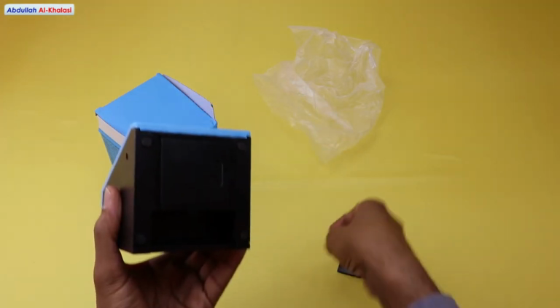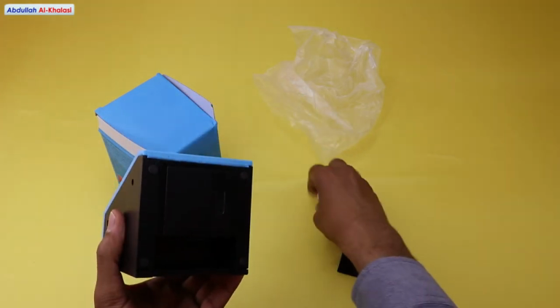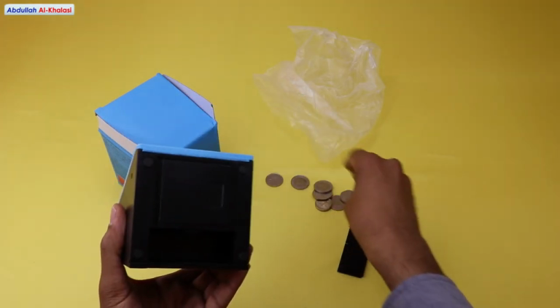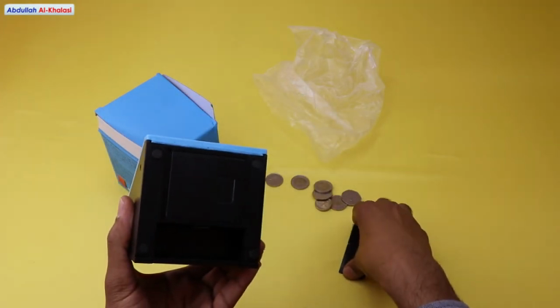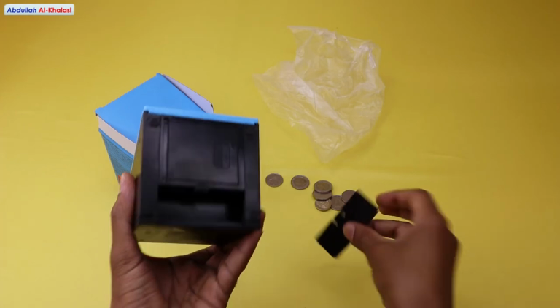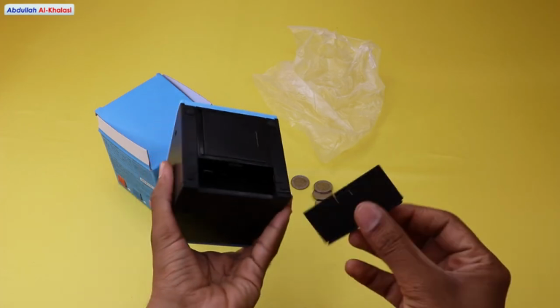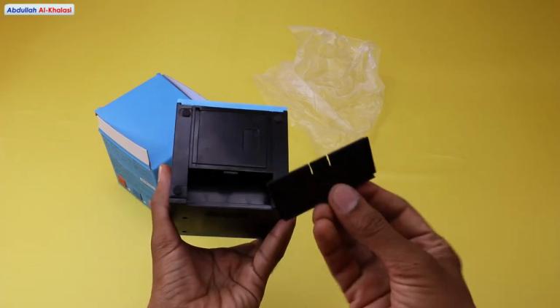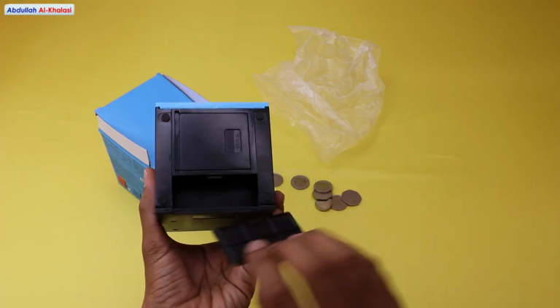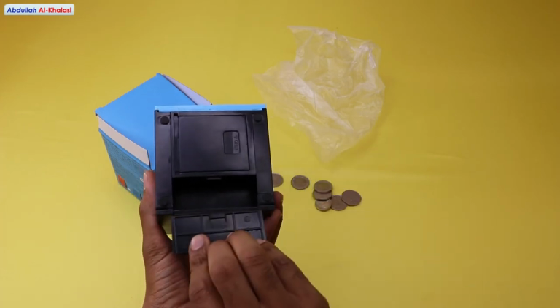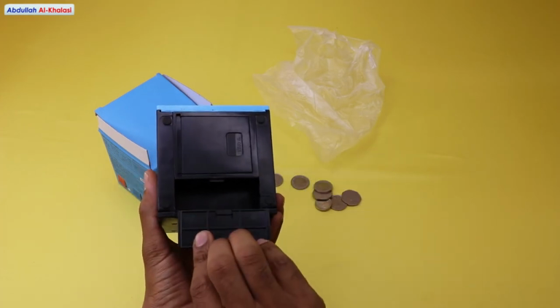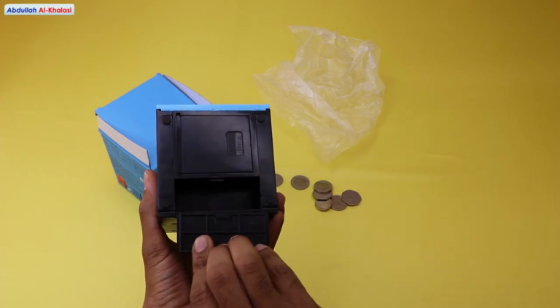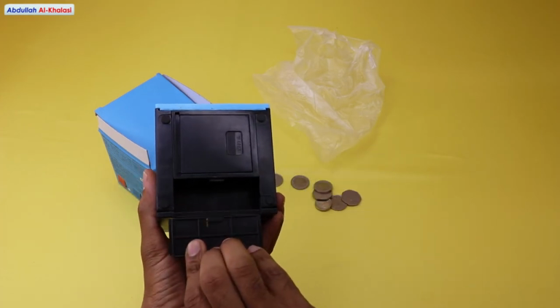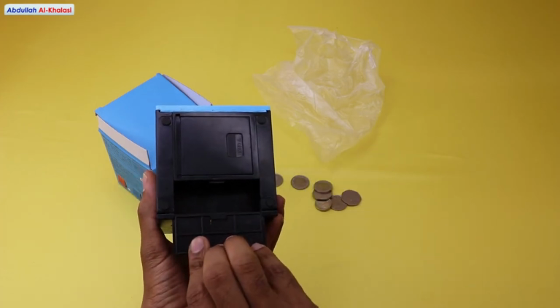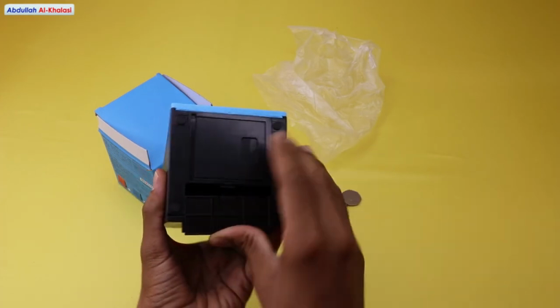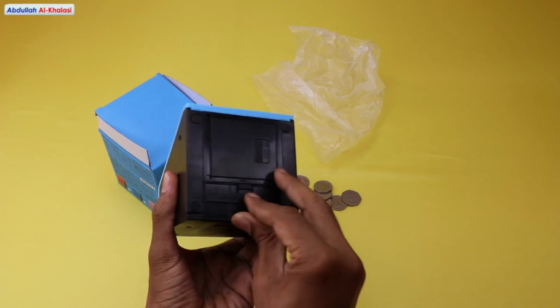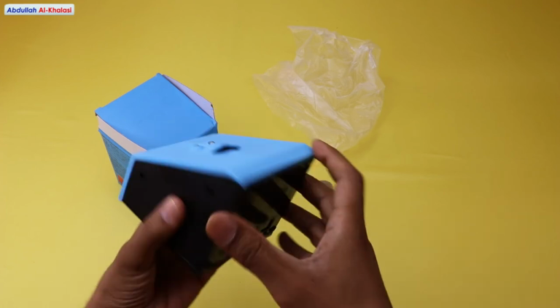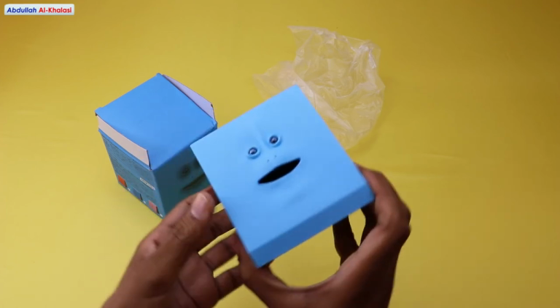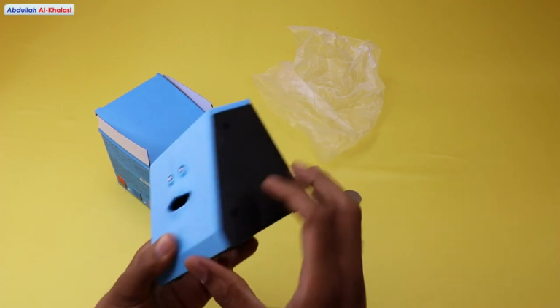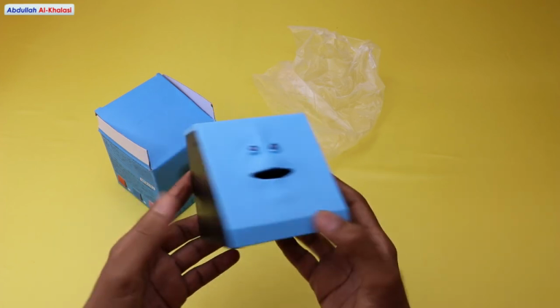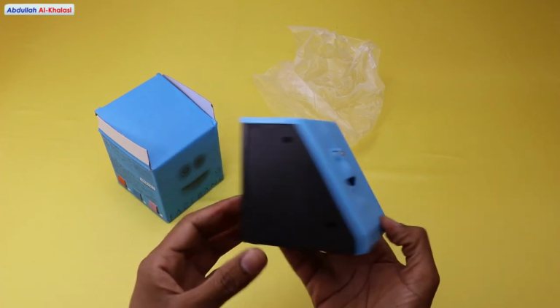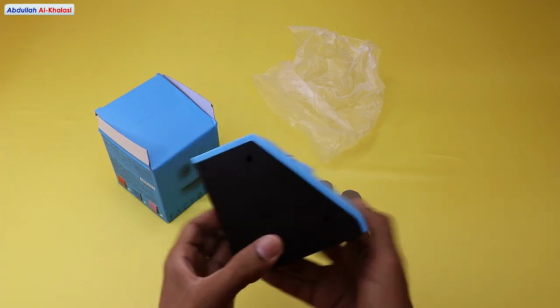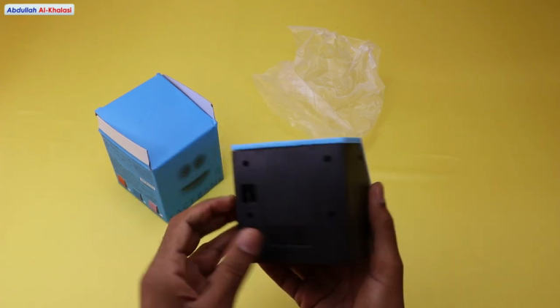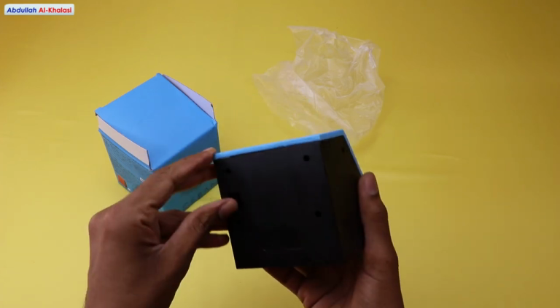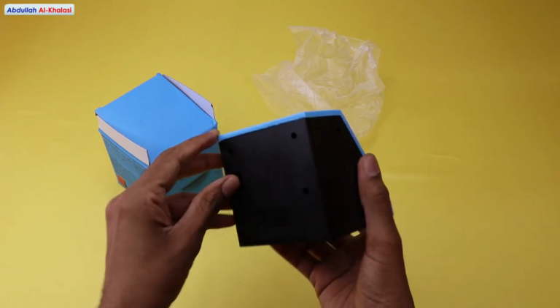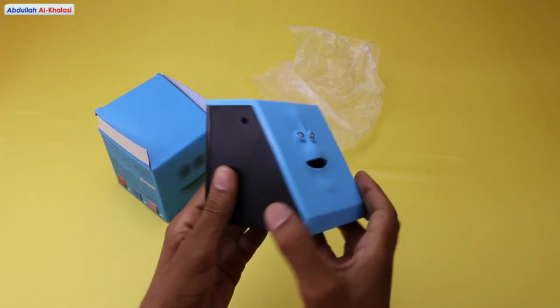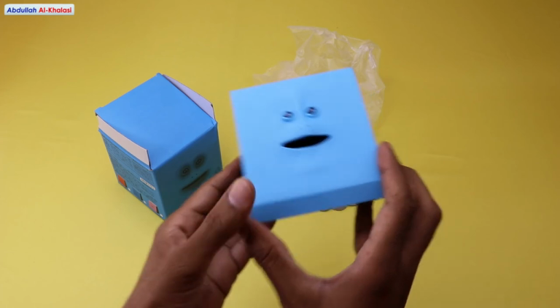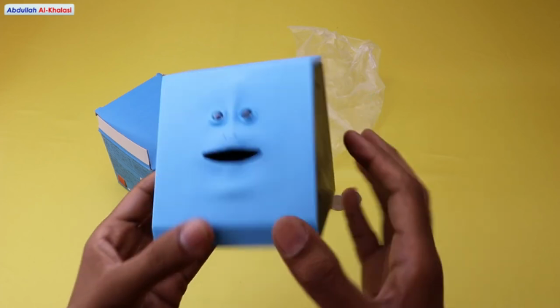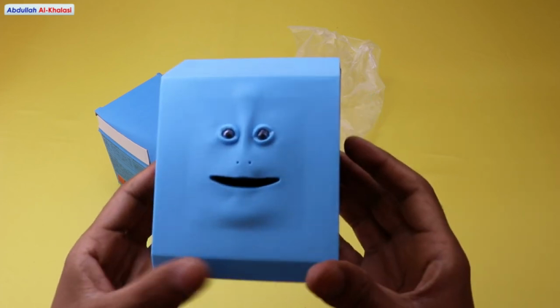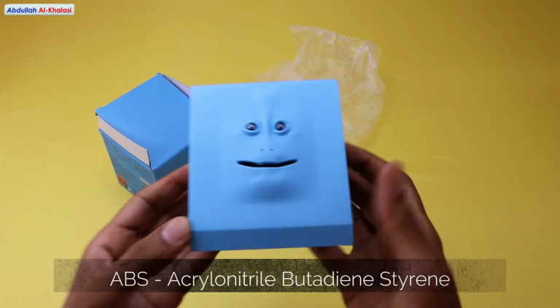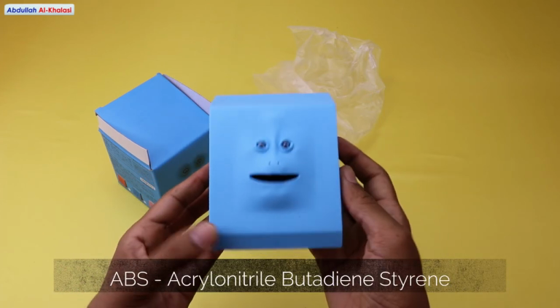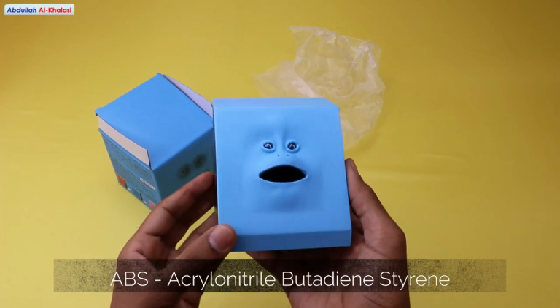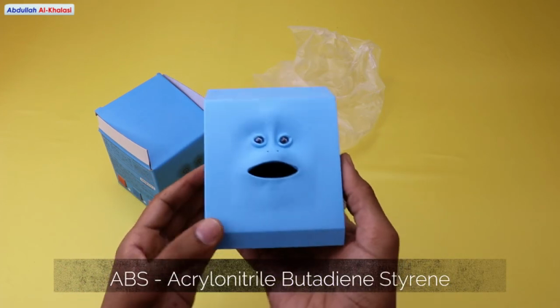This face bank that eats your coins is adorable. I am sure you are going to like it, and it is easy to use too. This face bank fits almost every type of standard coin, as I mentioned earlier, and it is made of ABS material.